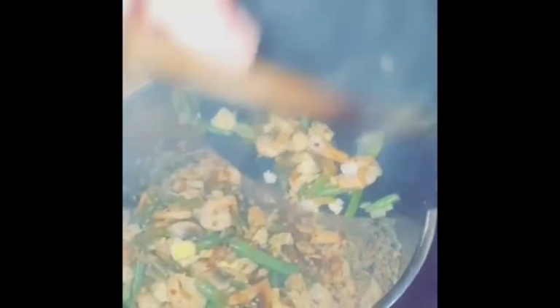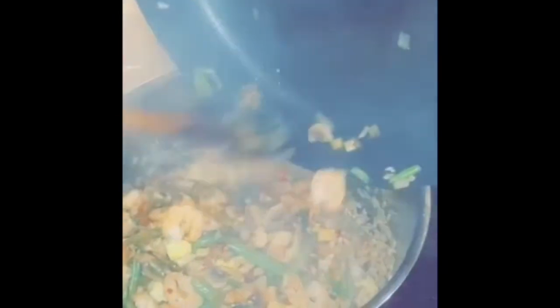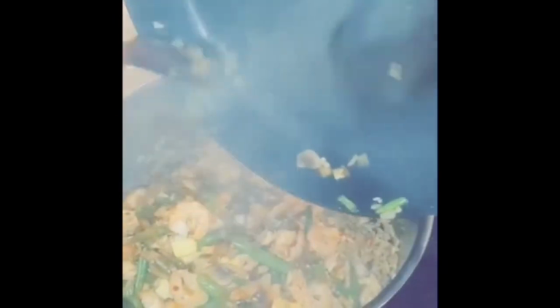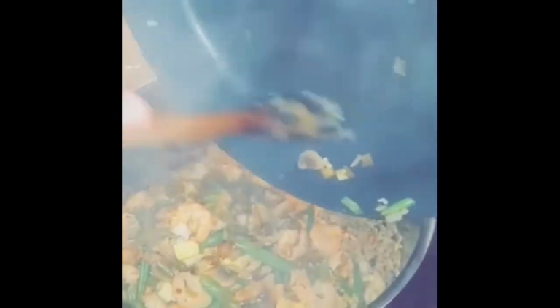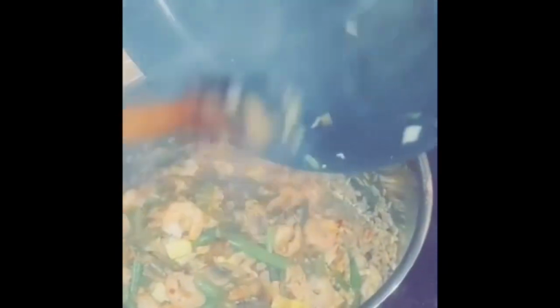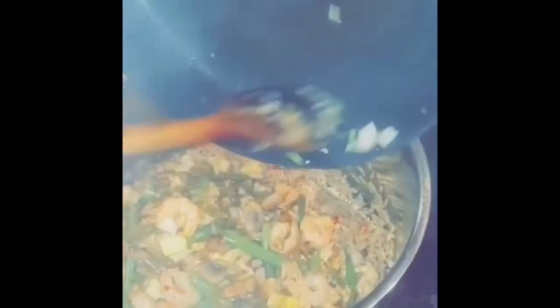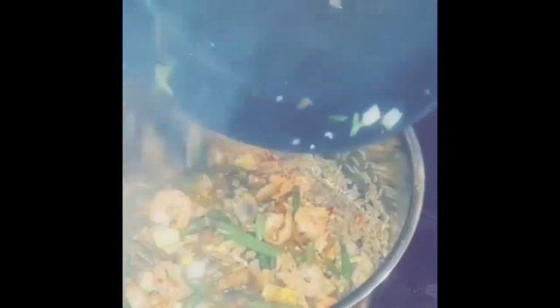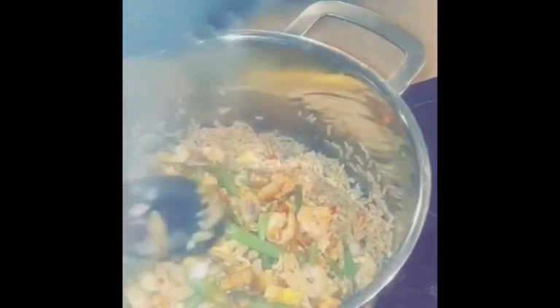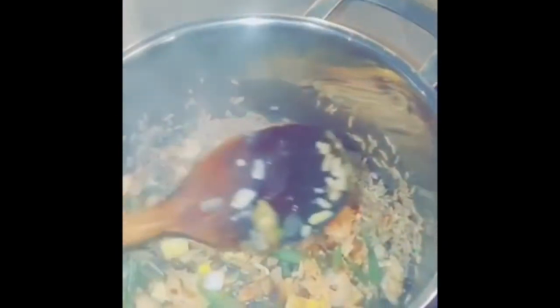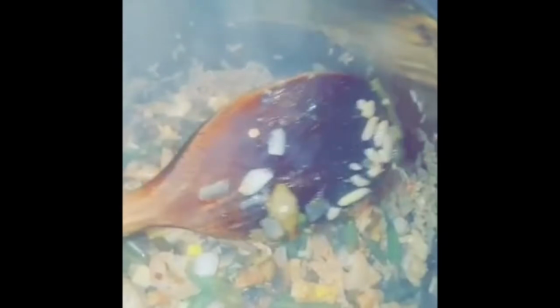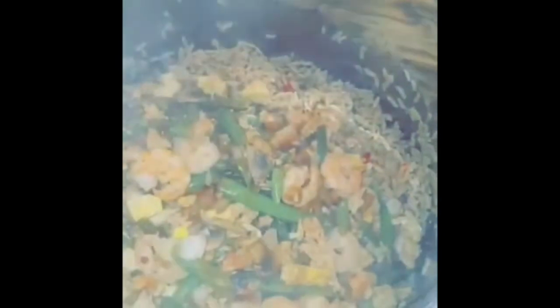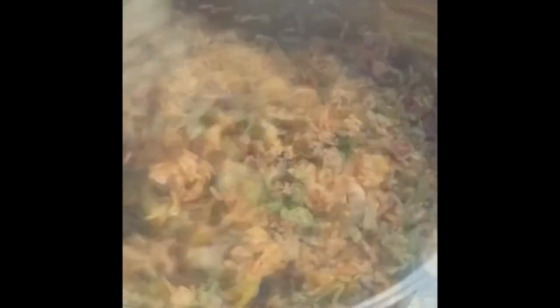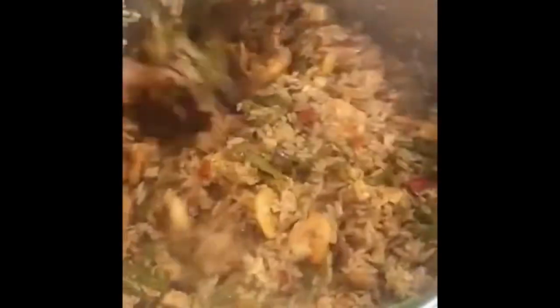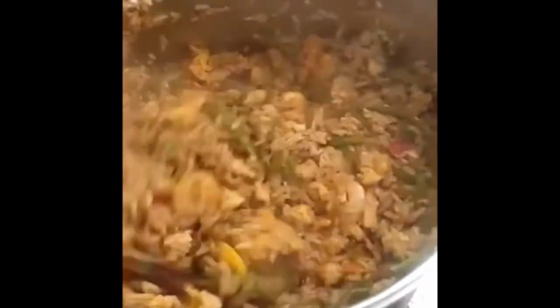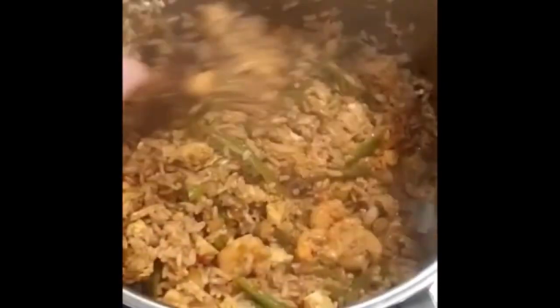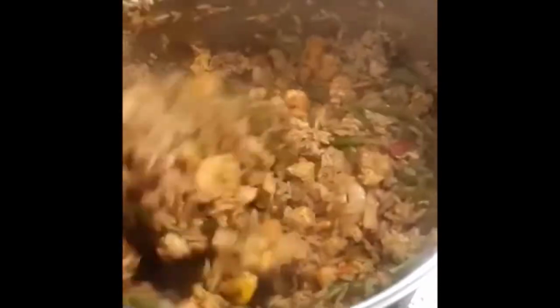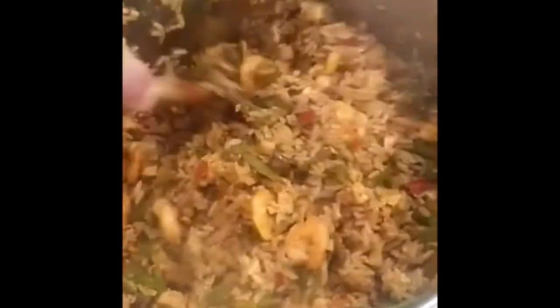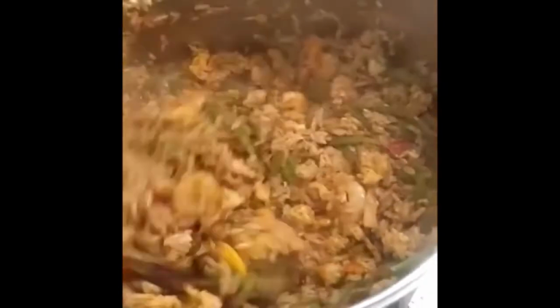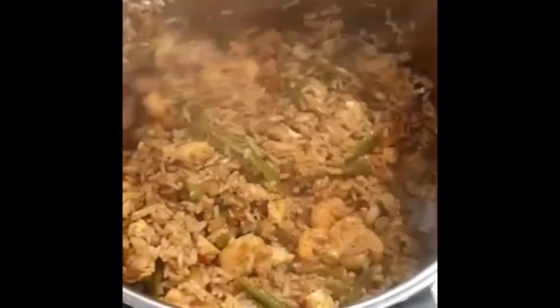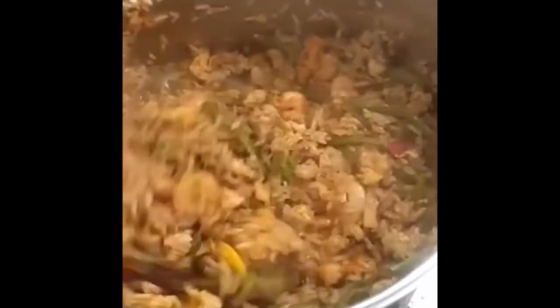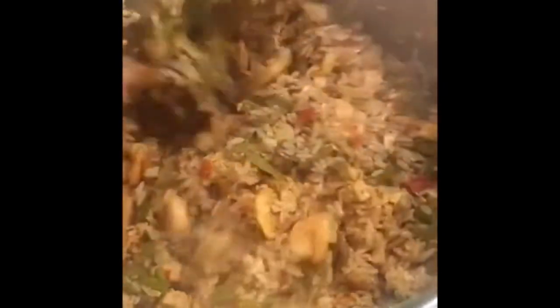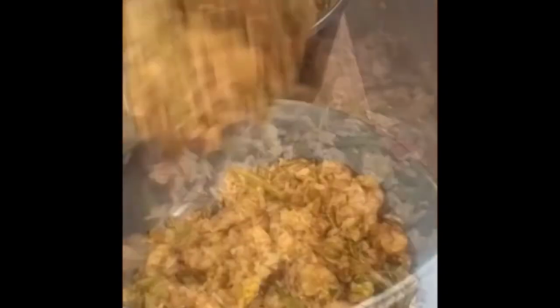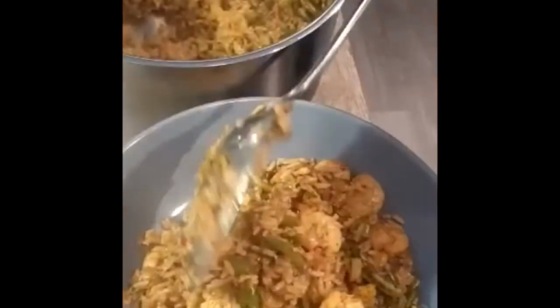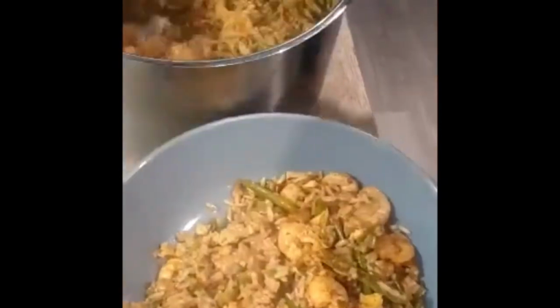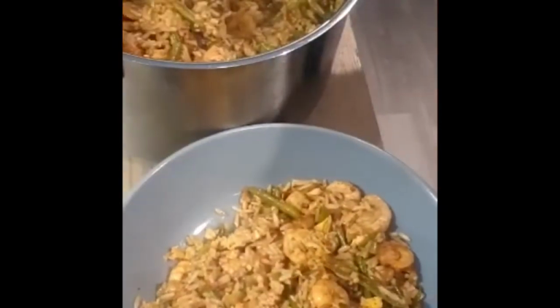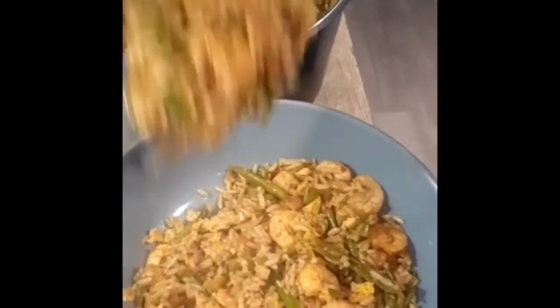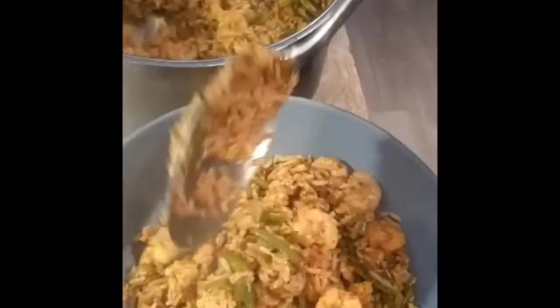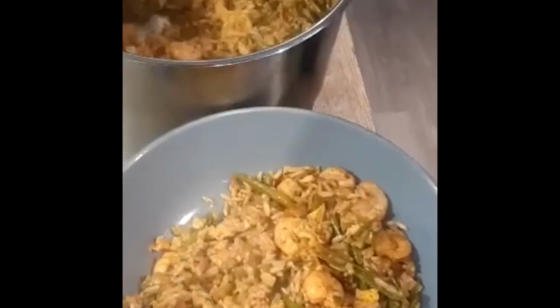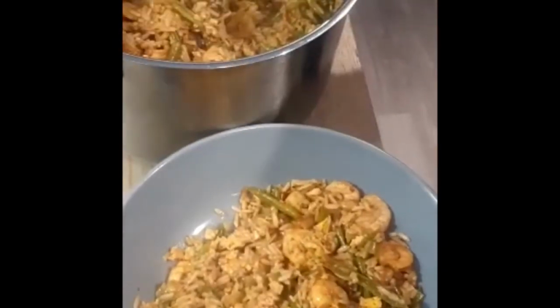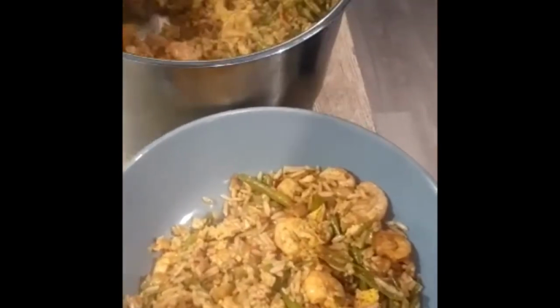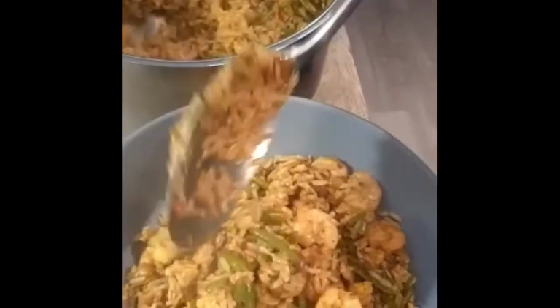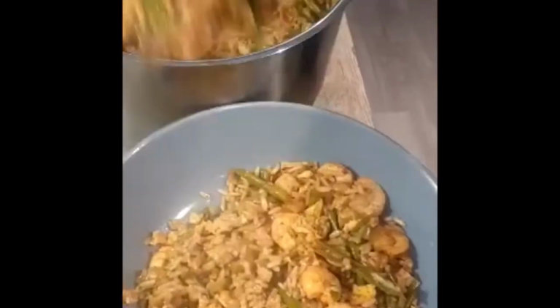Make sure you check the rice is fully cooked first. Stir everything together, check for the flavour, then serve. This made four meals — enjoy!